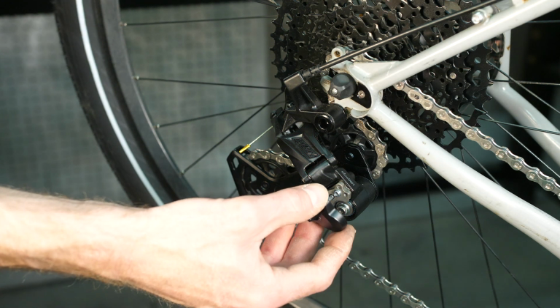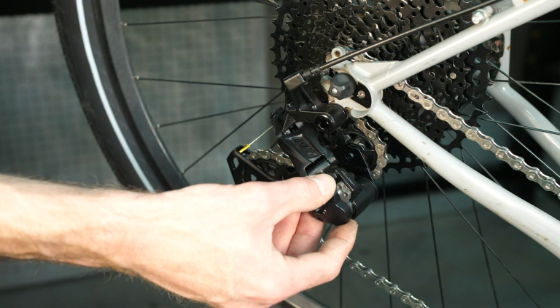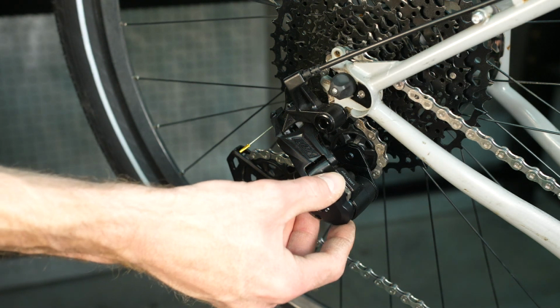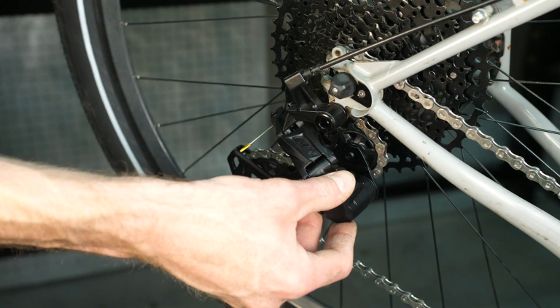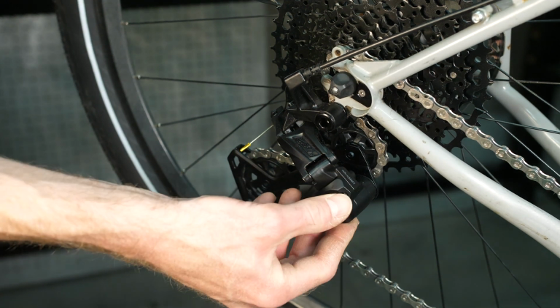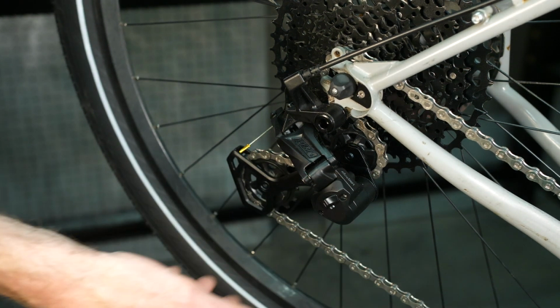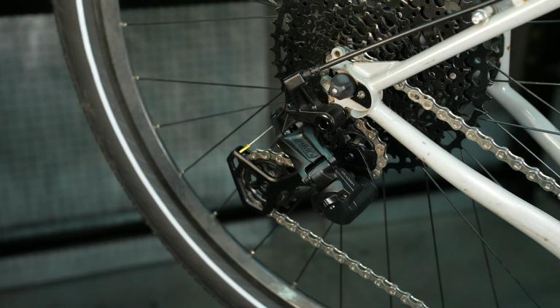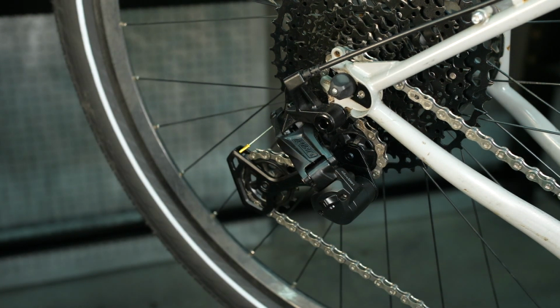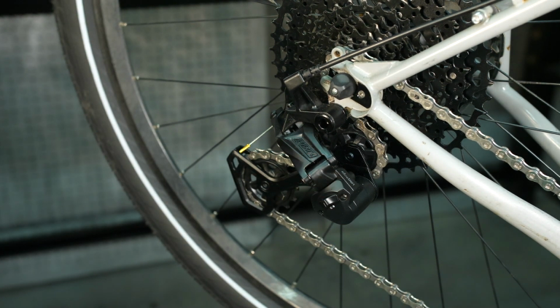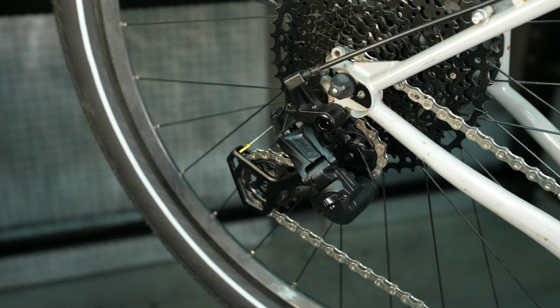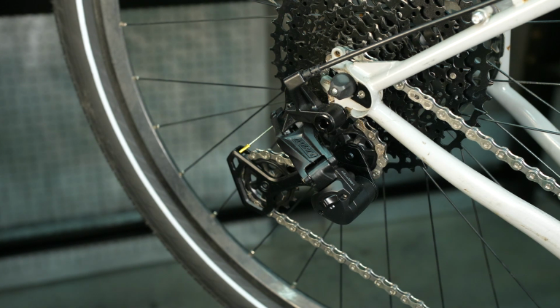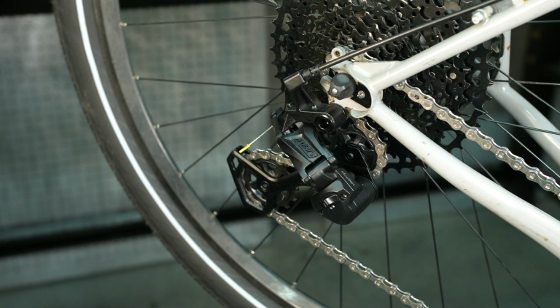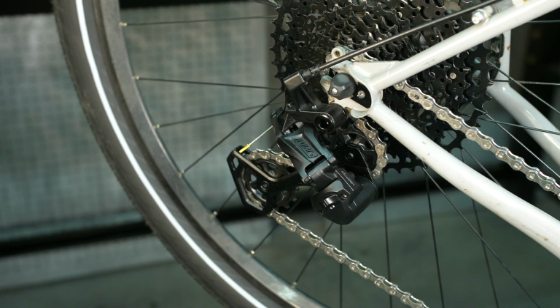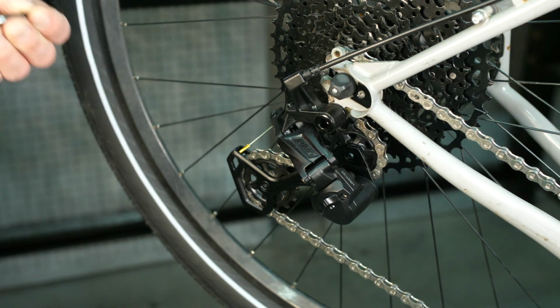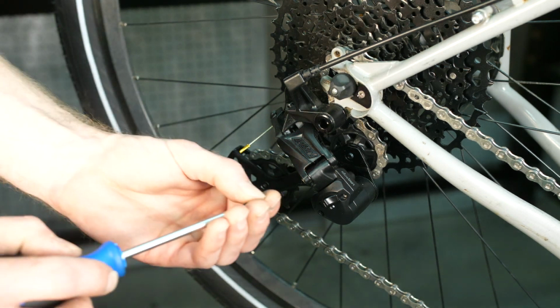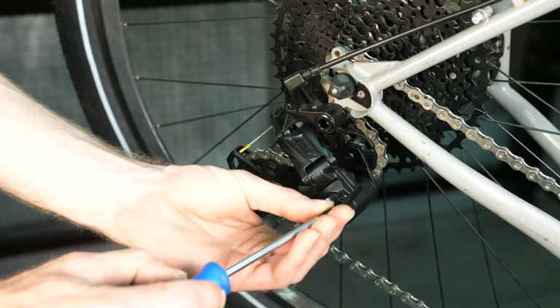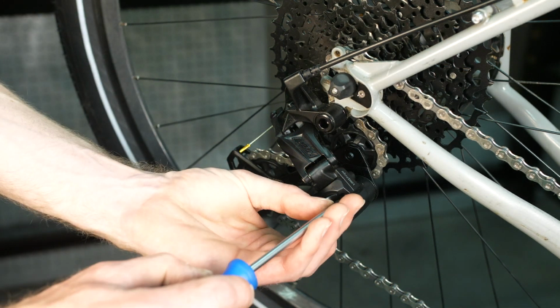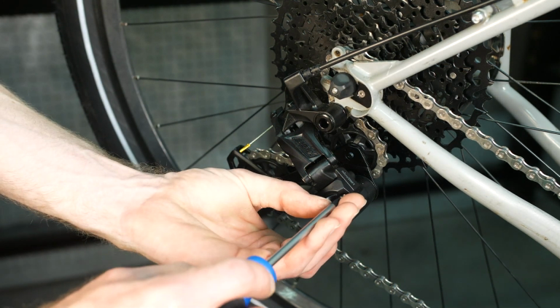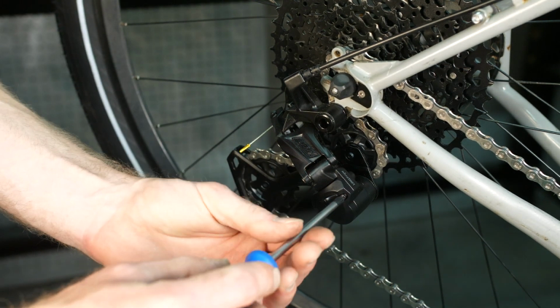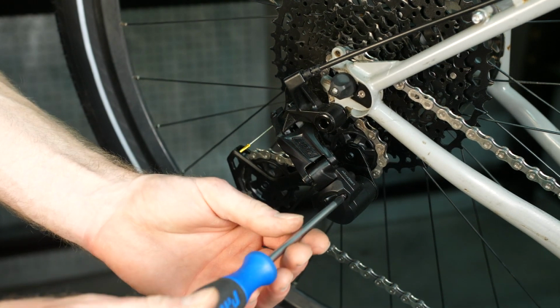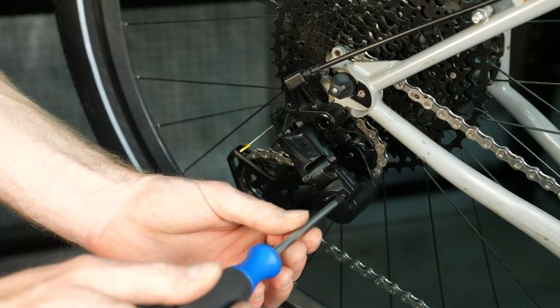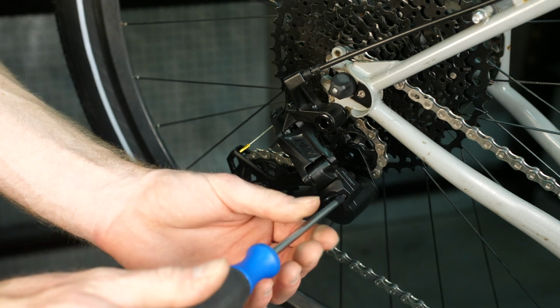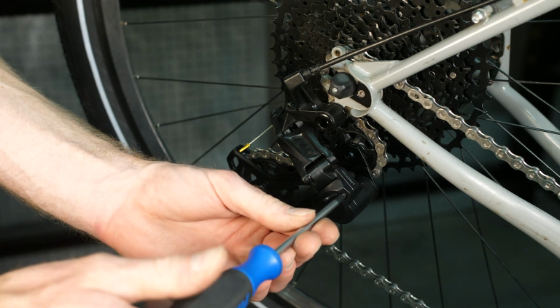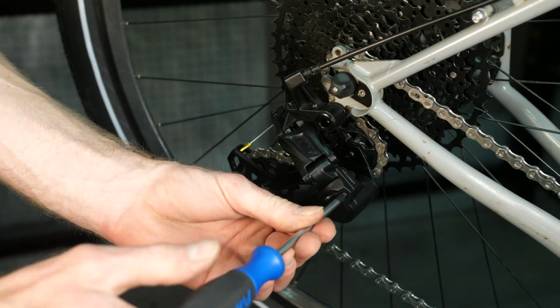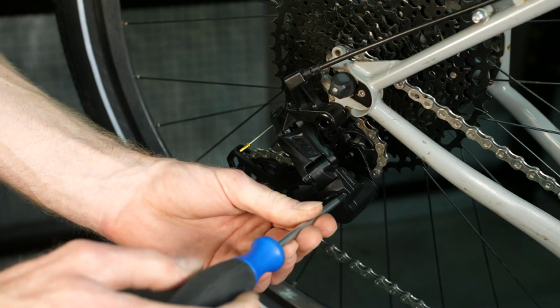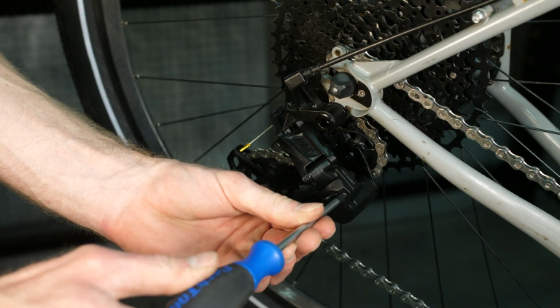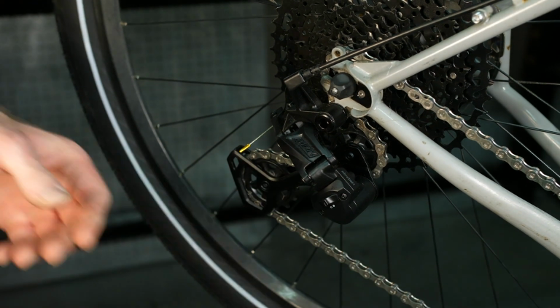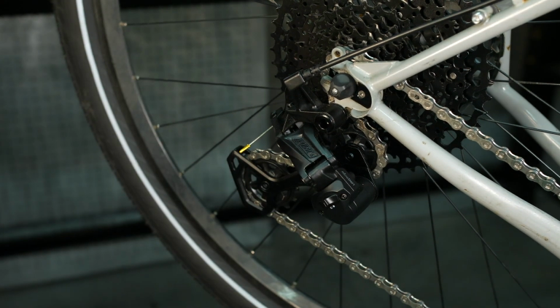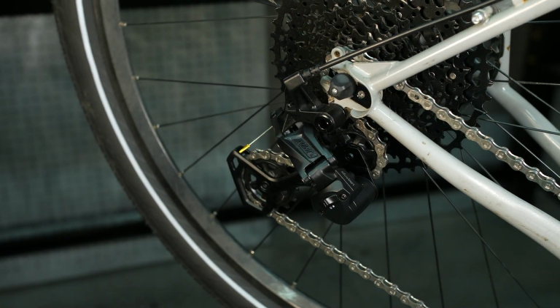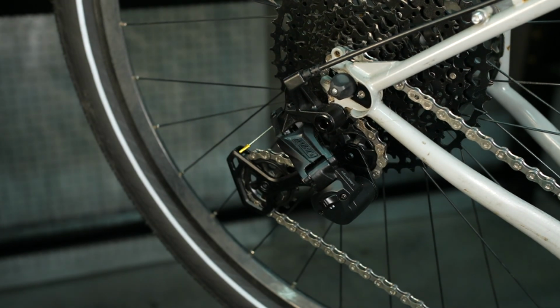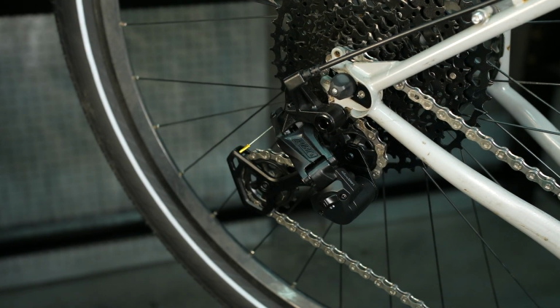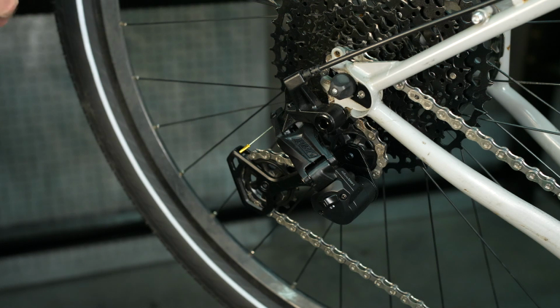To reassemble the rear derailleur, follow all the same steps you used to take it apart, but in reverse. Put the clutch cover back on, make sure that the switch is aligned, and then find those screws that you saved and, using a Phillips head screwdriver, tighten them to about 2 Nm.